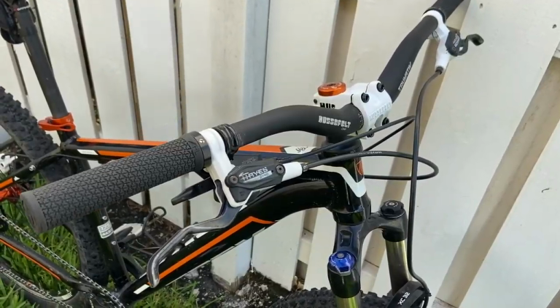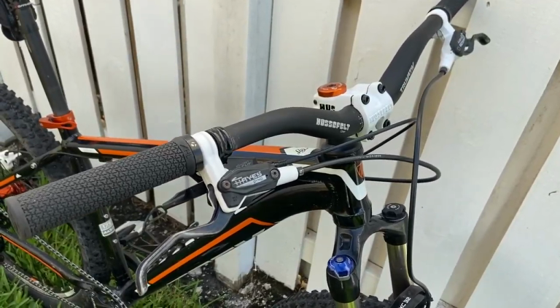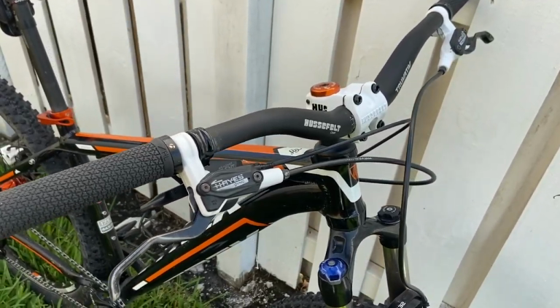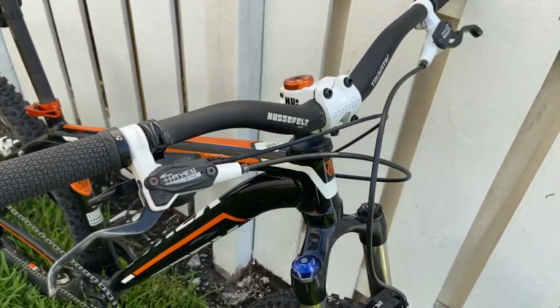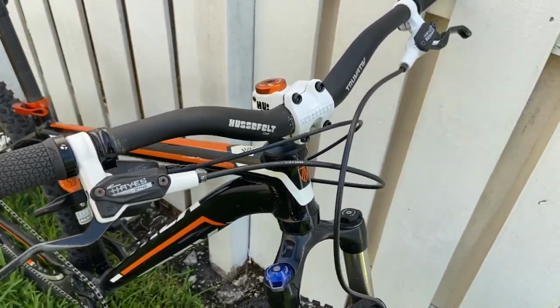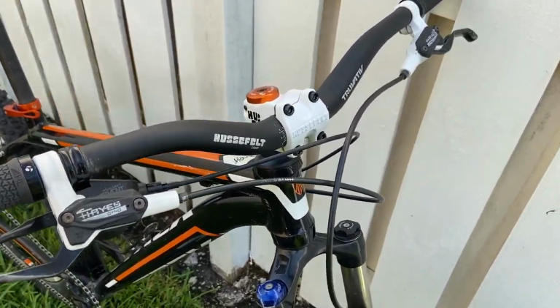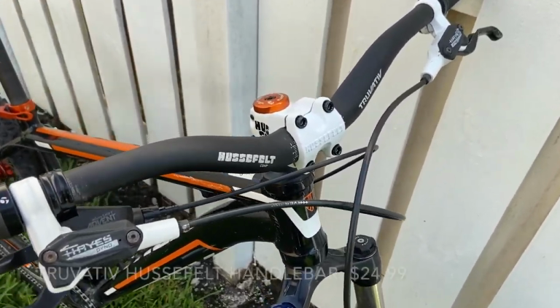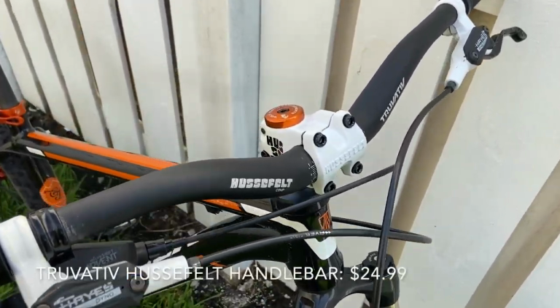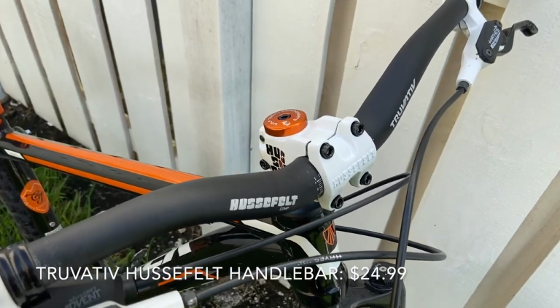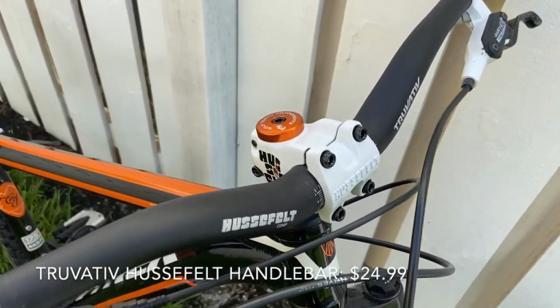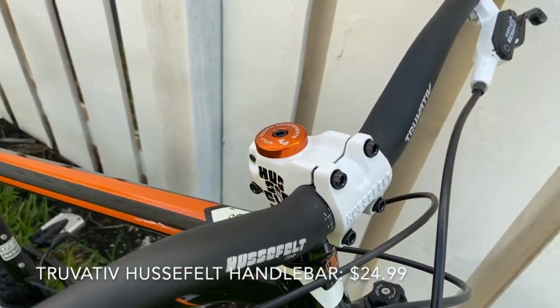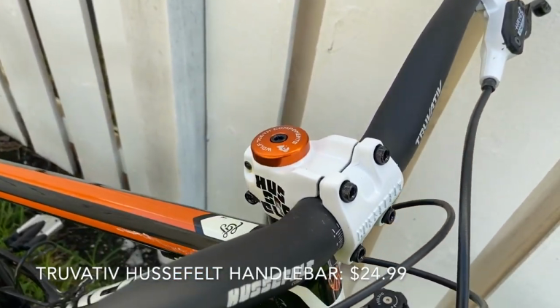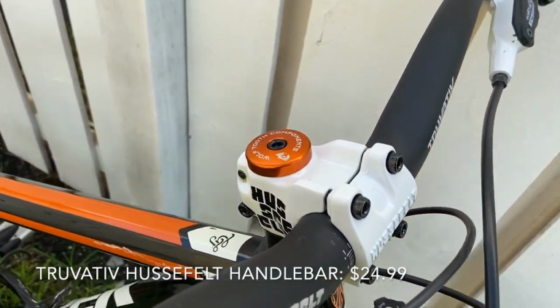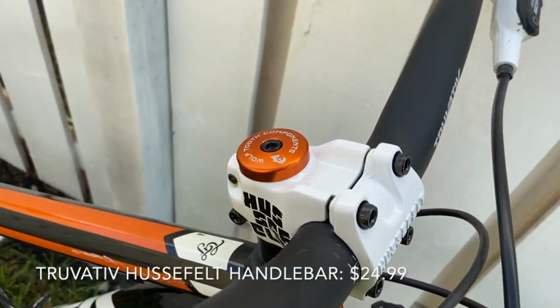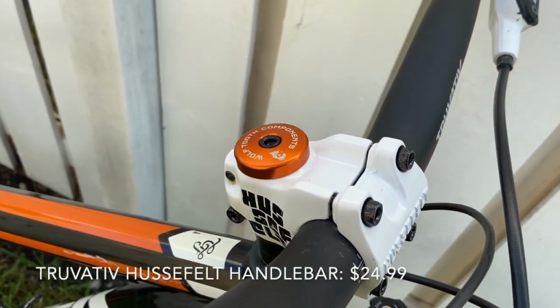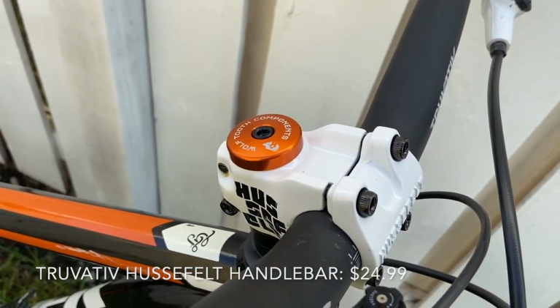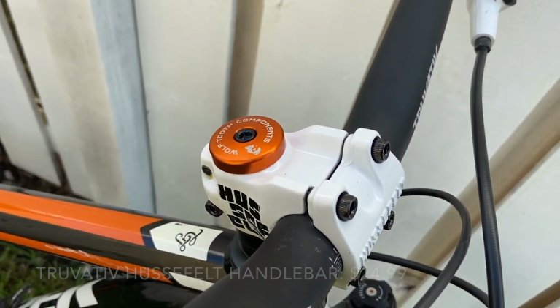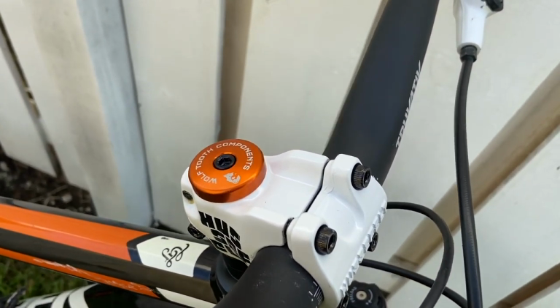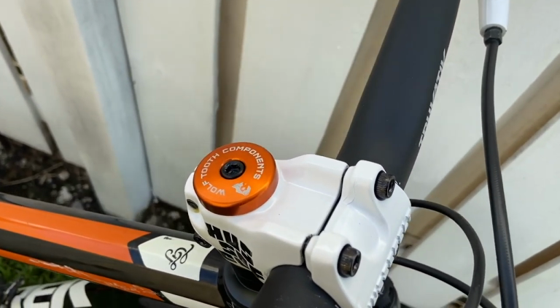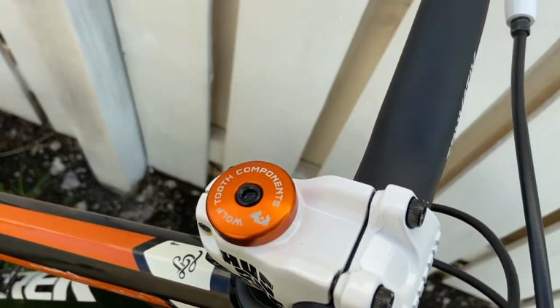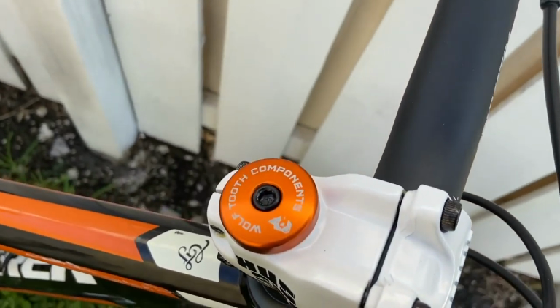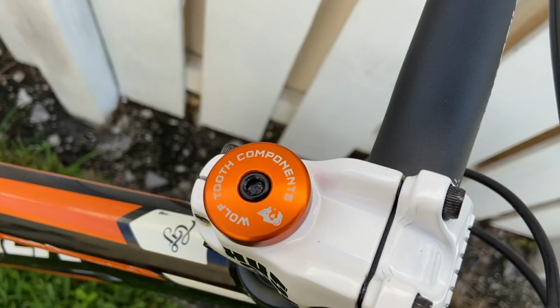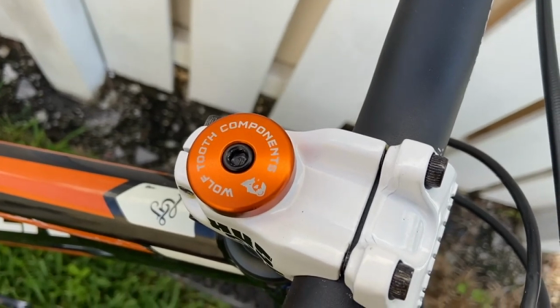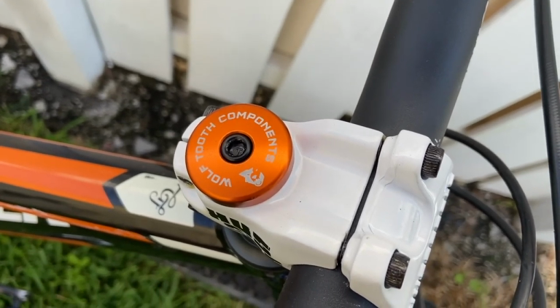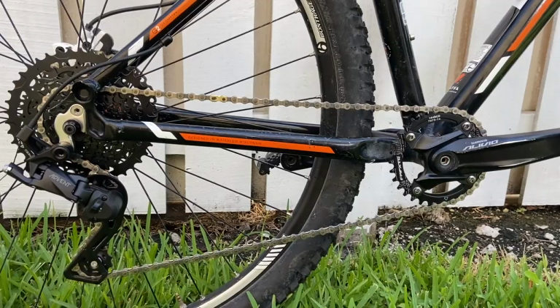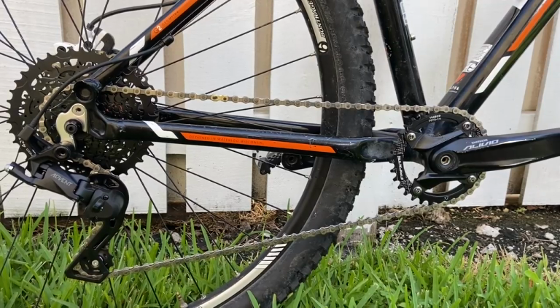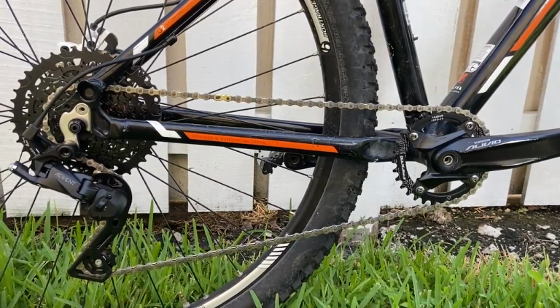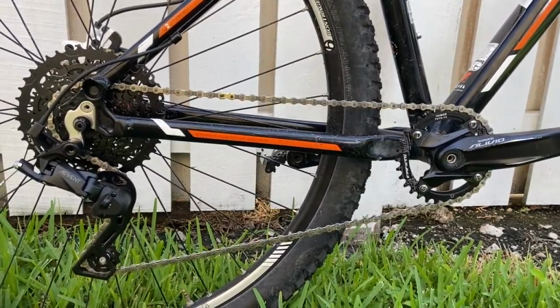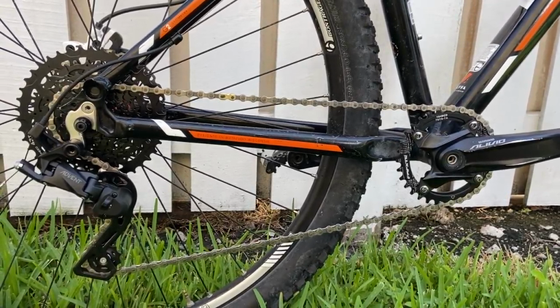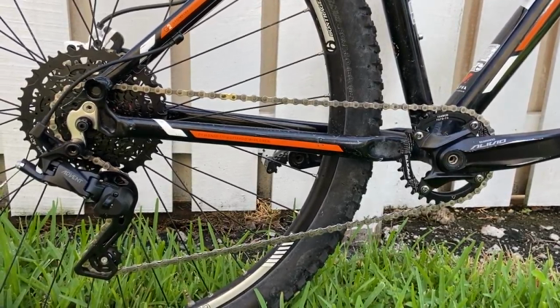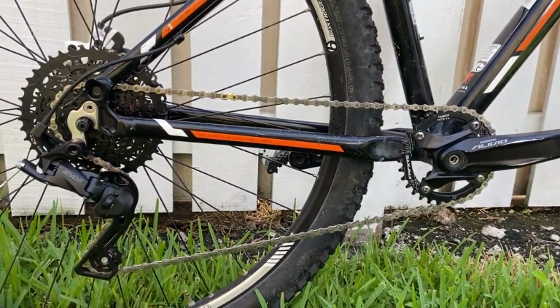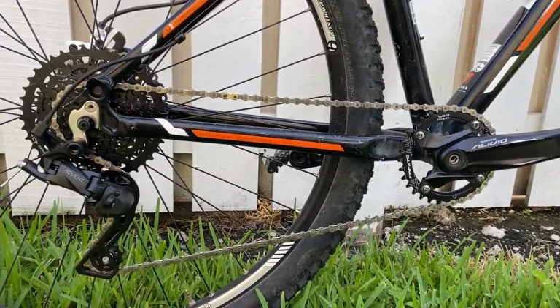Let us know what you think. This is the new cockpit with the new stem and the new handlebars — it only has a shifting mechanism in the rear now. And this is the new drivetrain, the MicroShift.